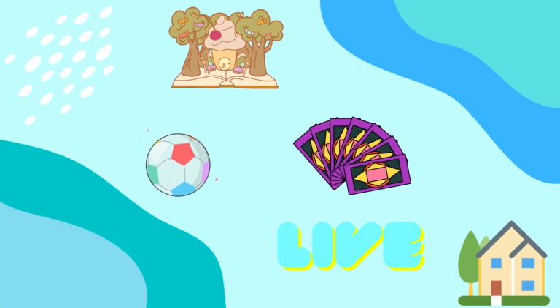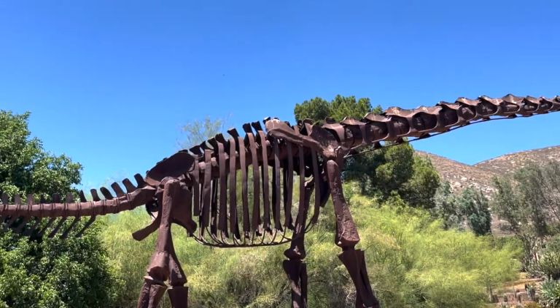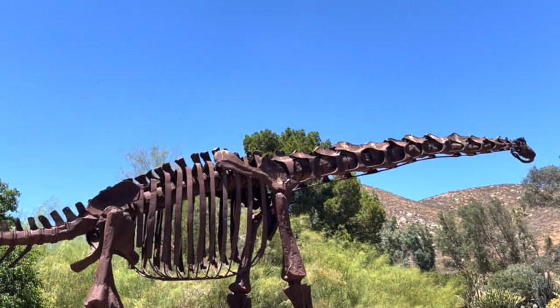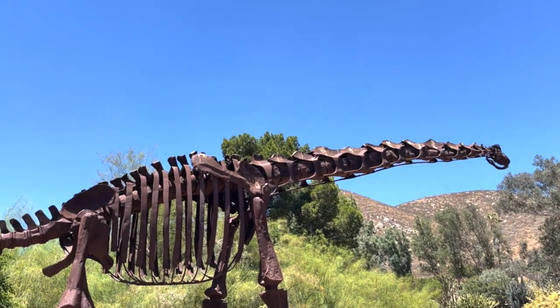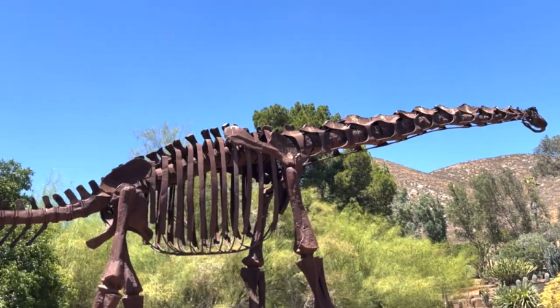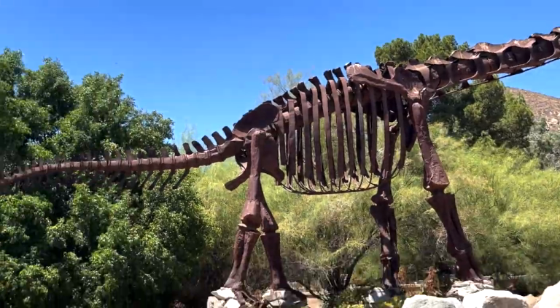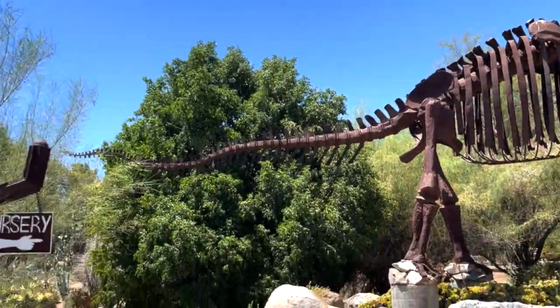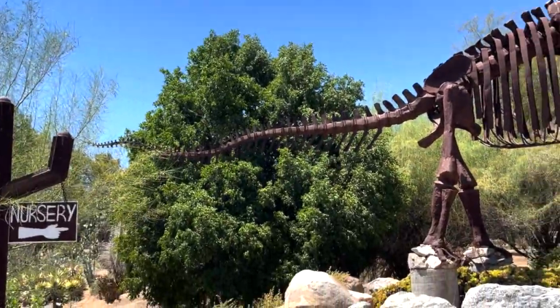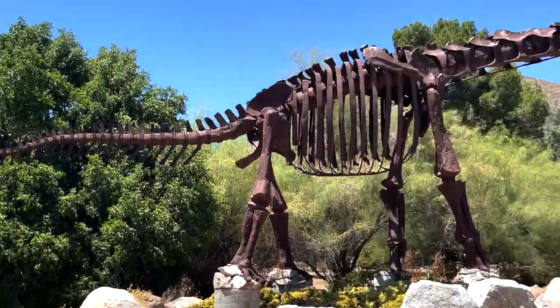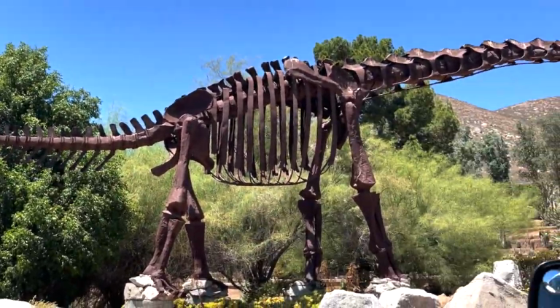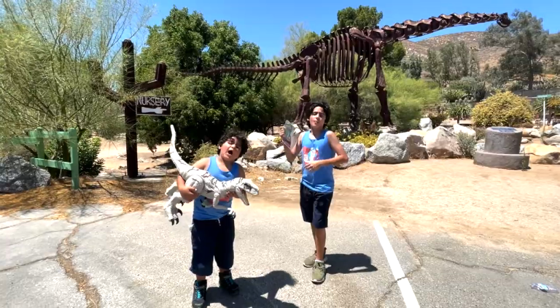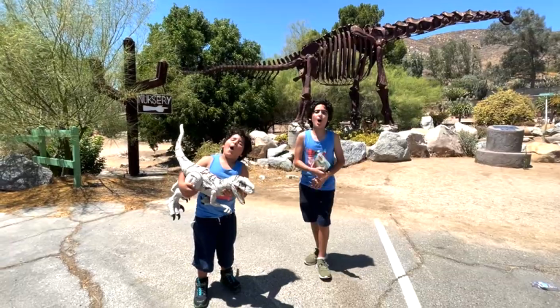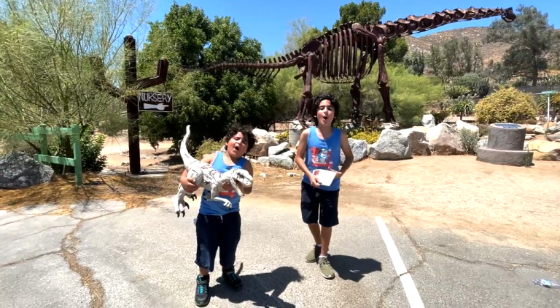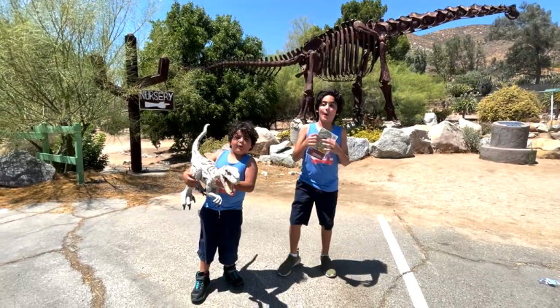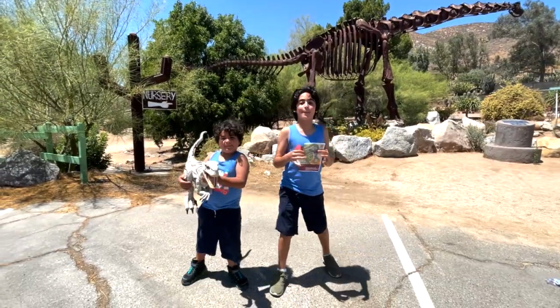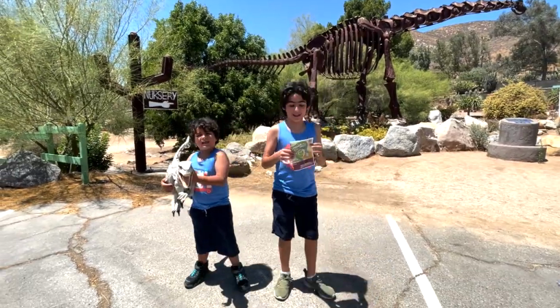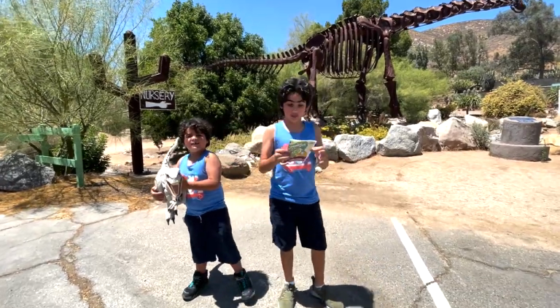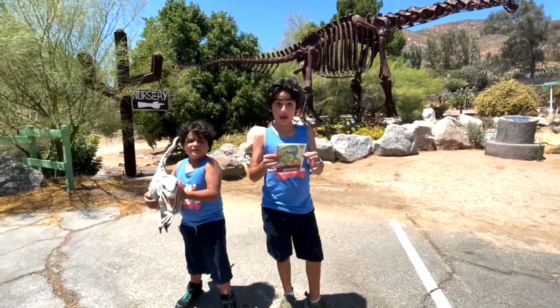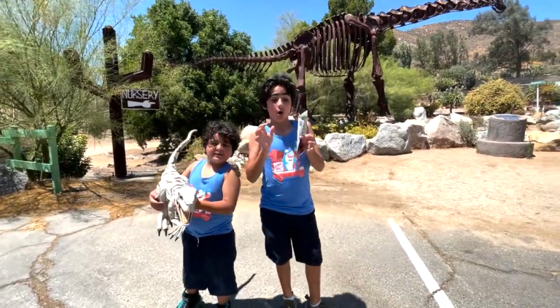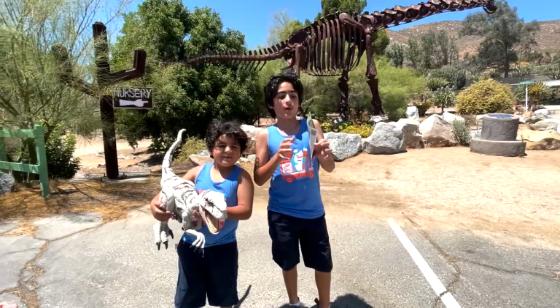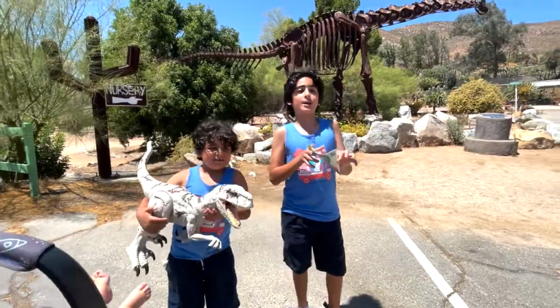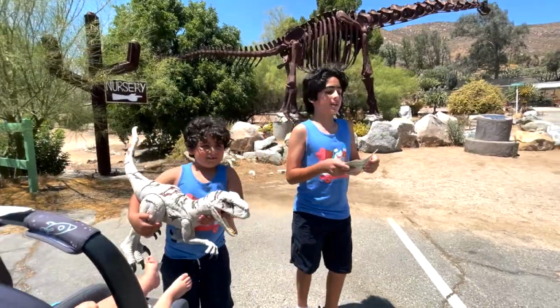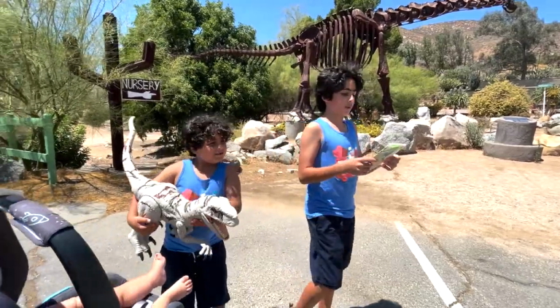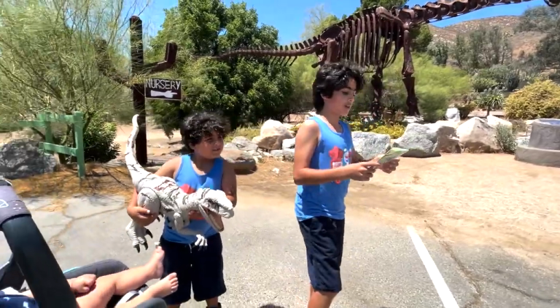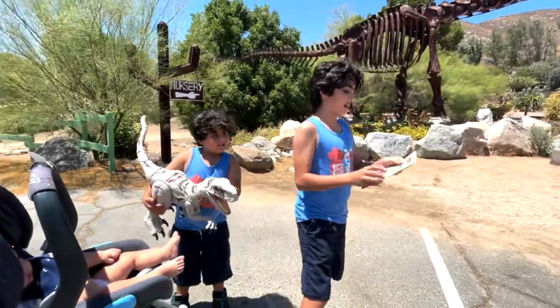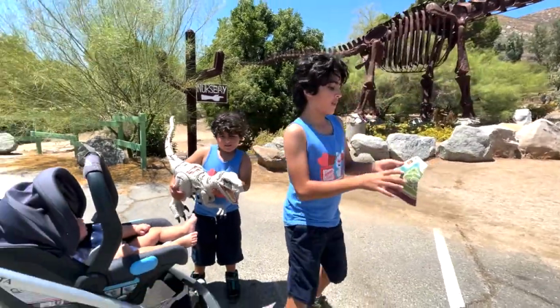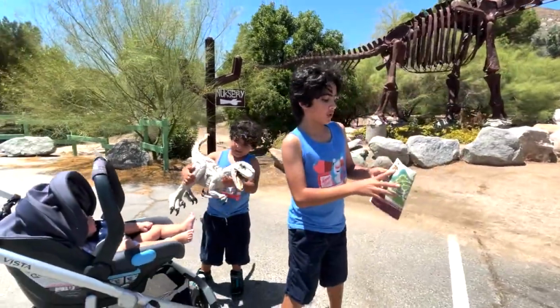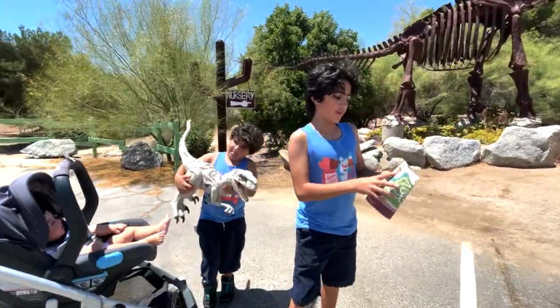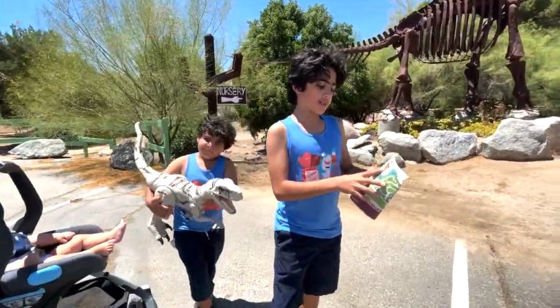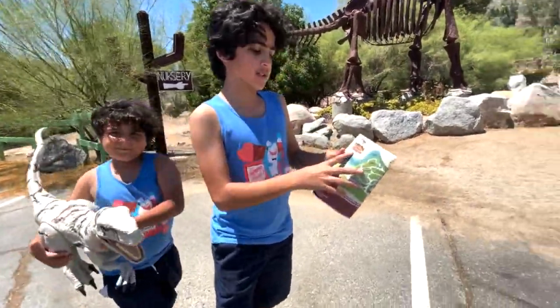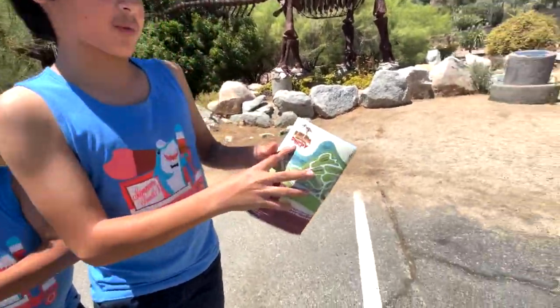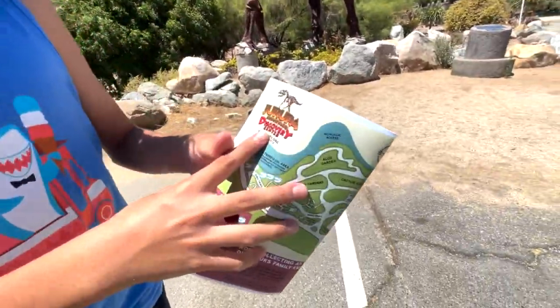Keep watching to see the fossils of Earth's ancient creatures. Hello brothers, welcome back and today we are going to be exploring the Truth of the Mountains Discovery Center.